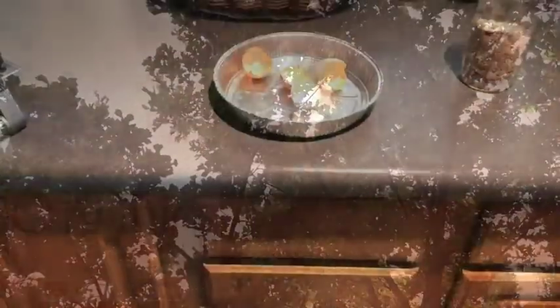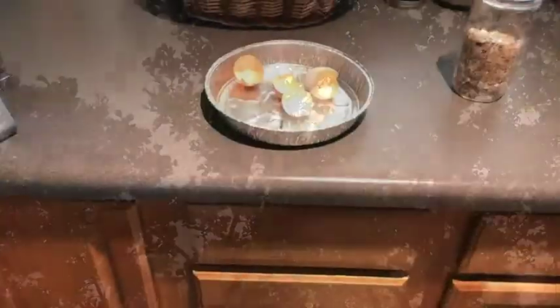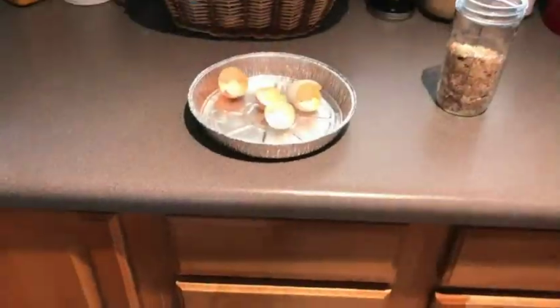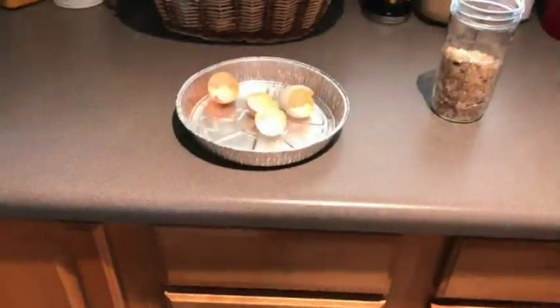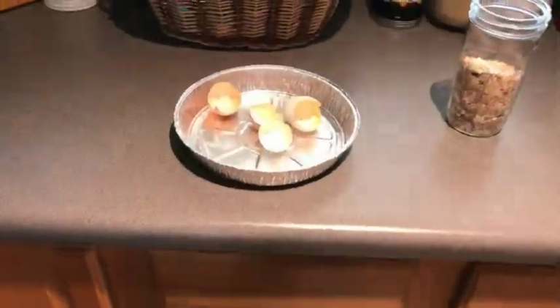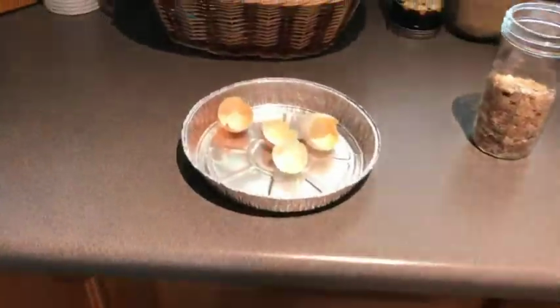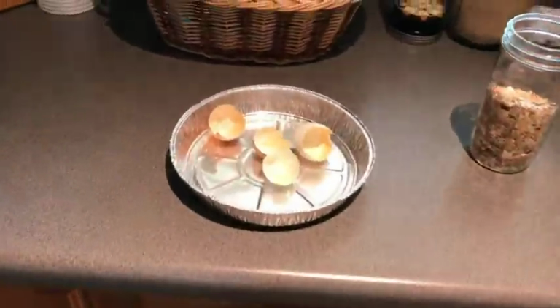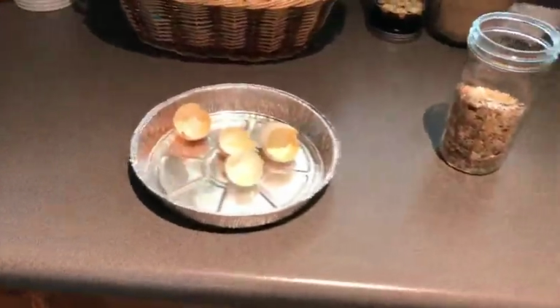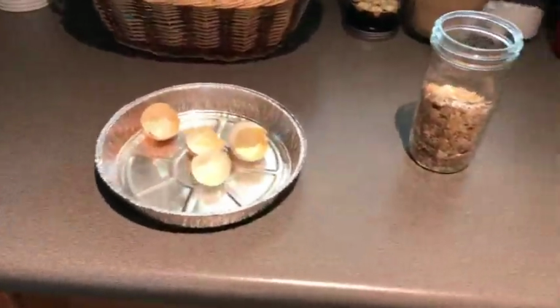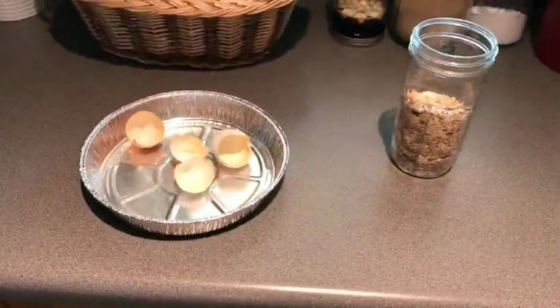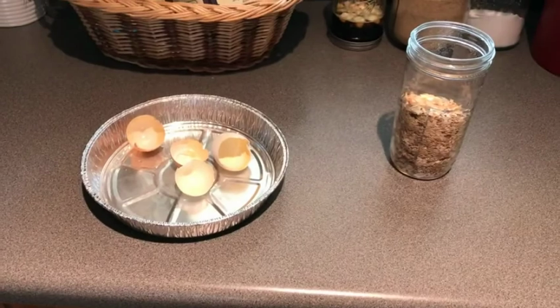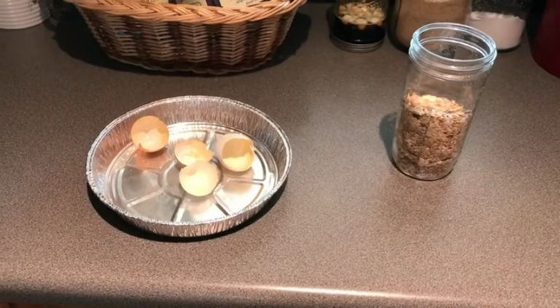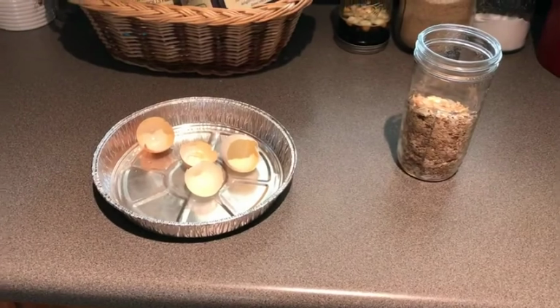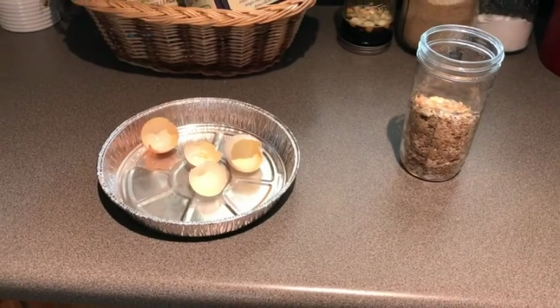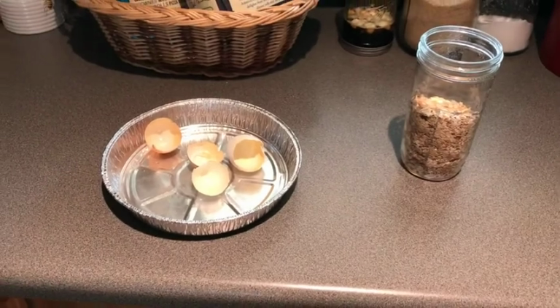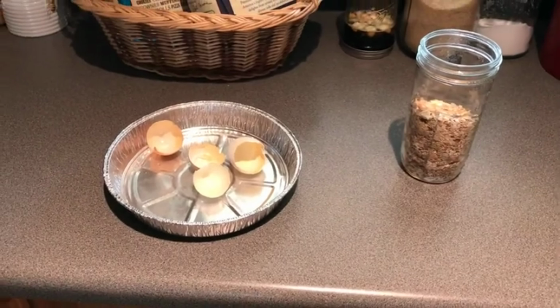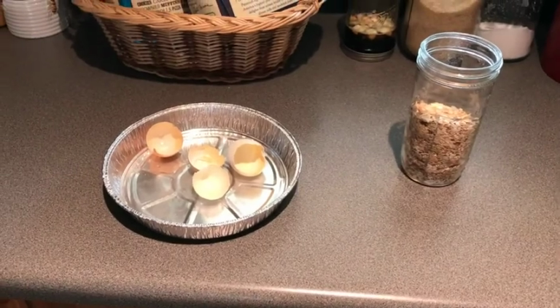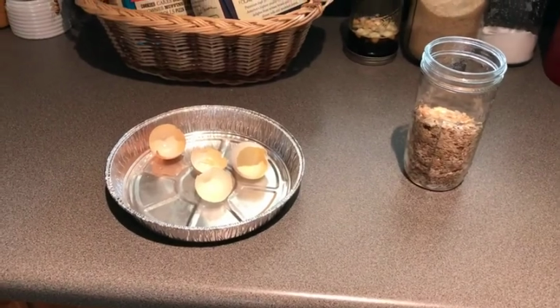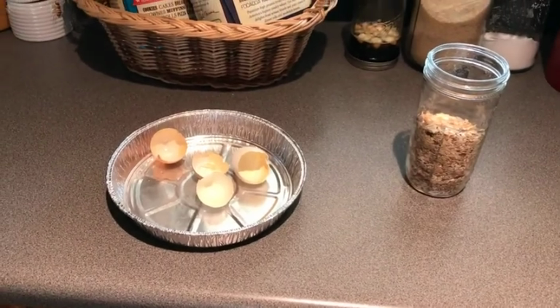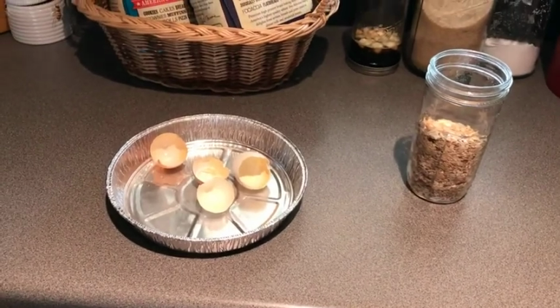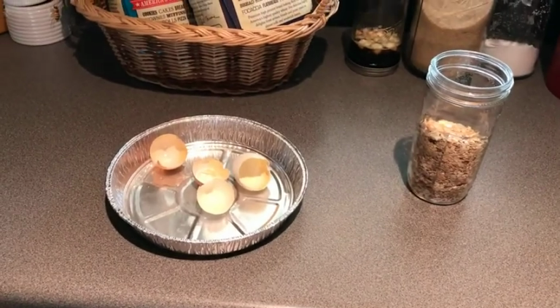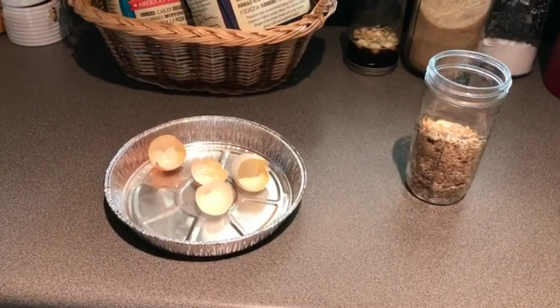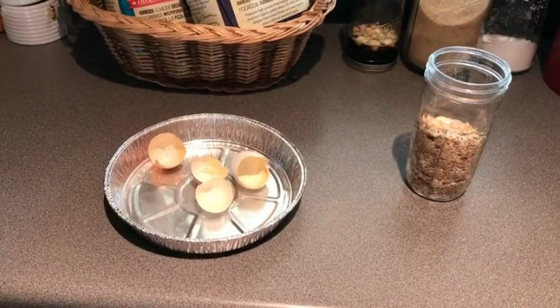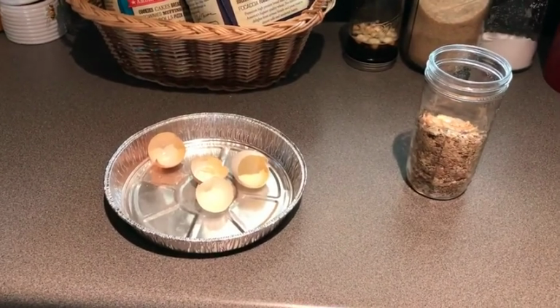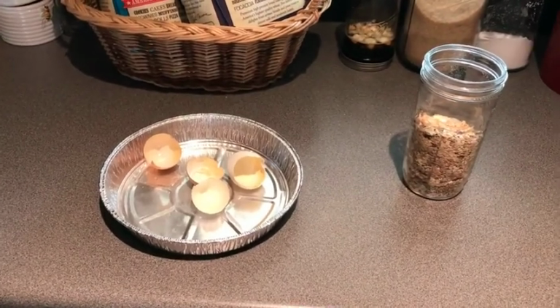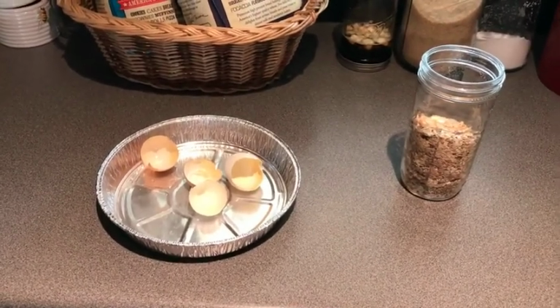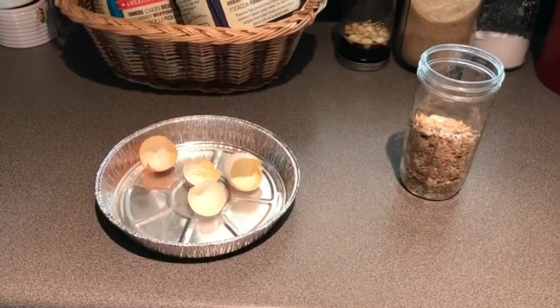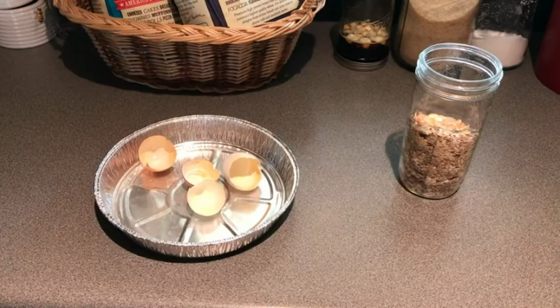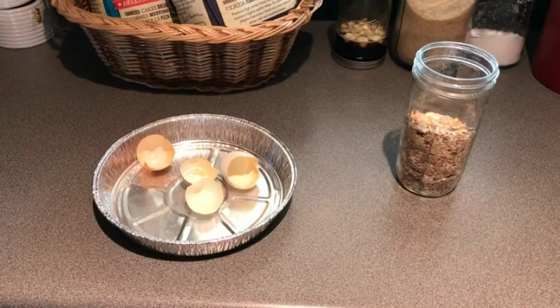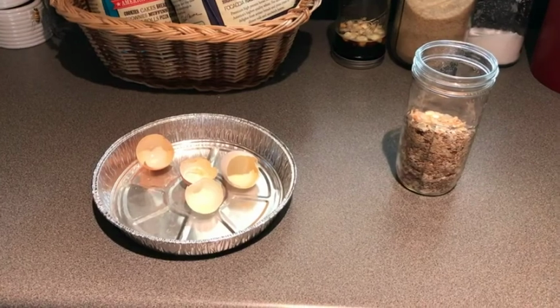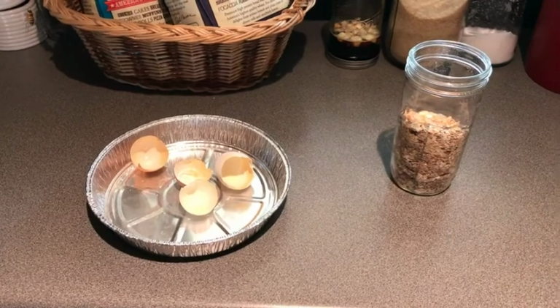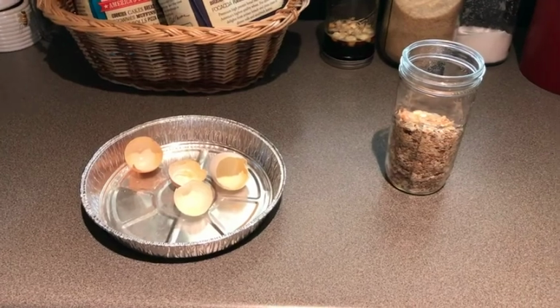Hey, I hope everybody's having a great day. I wanted to give you a gardening quick tip — something that you can do with your eggshells to provide calcium and other minerals and nutrients to your garden.